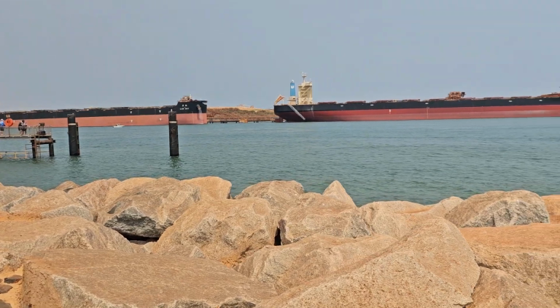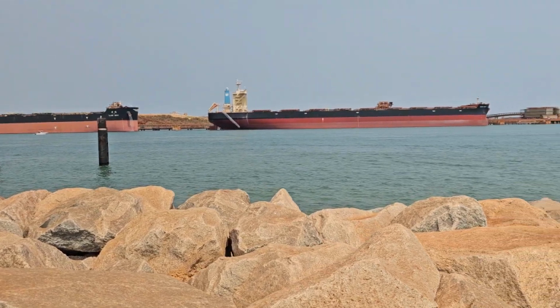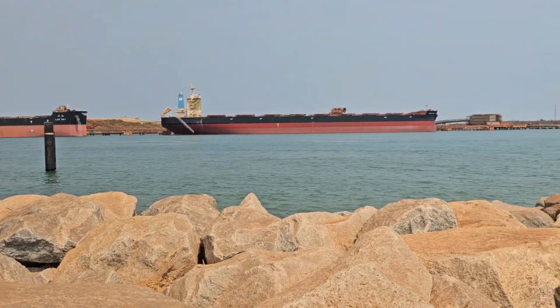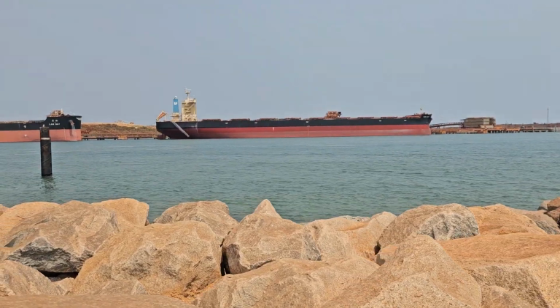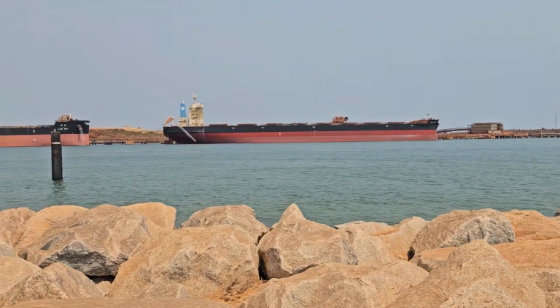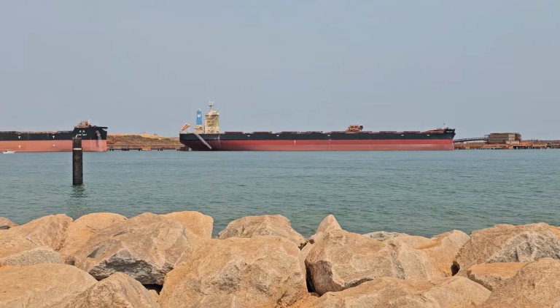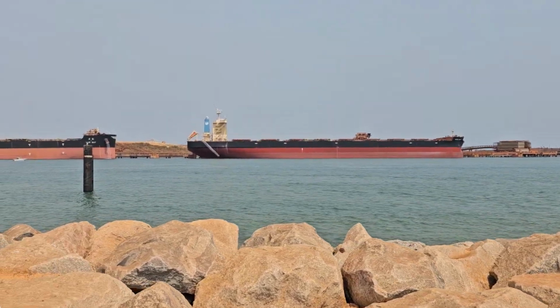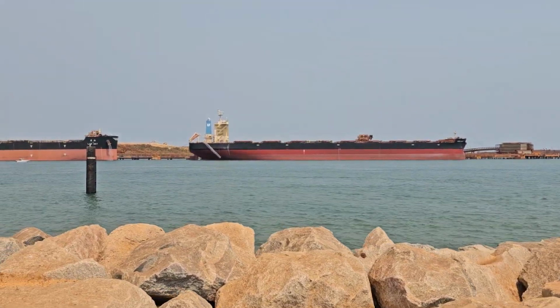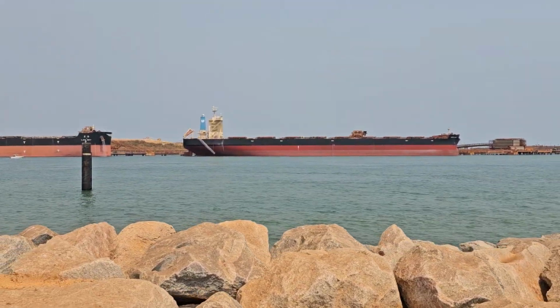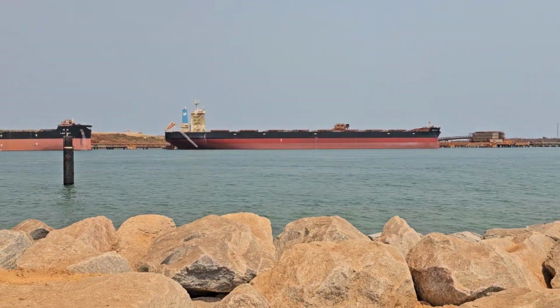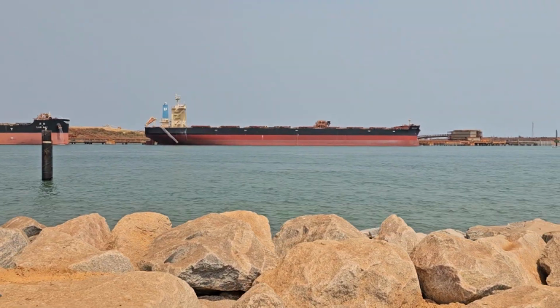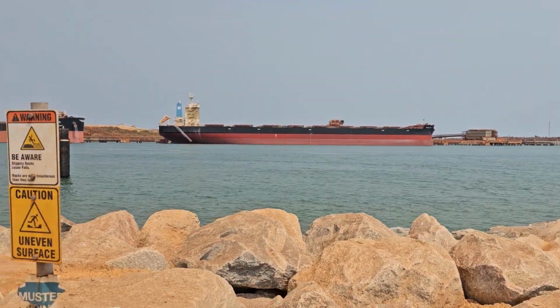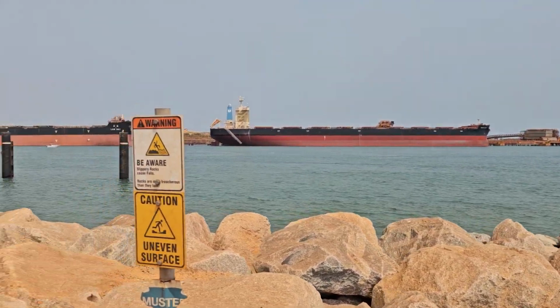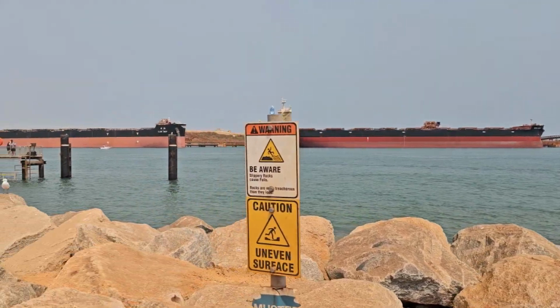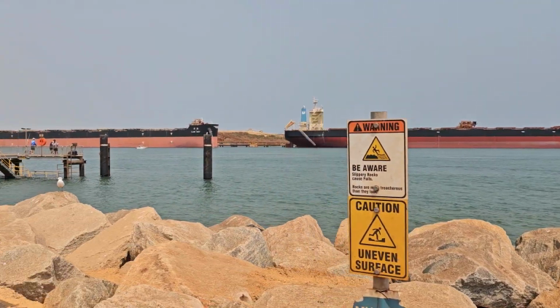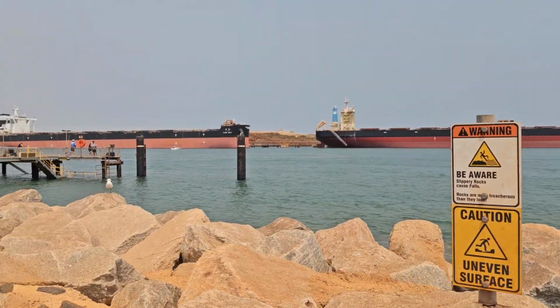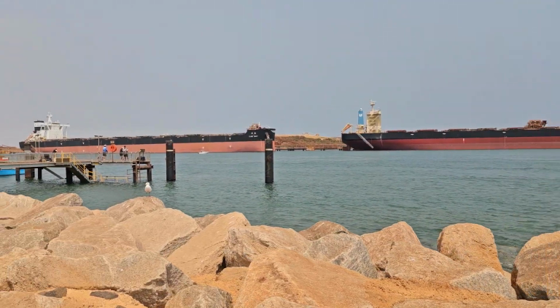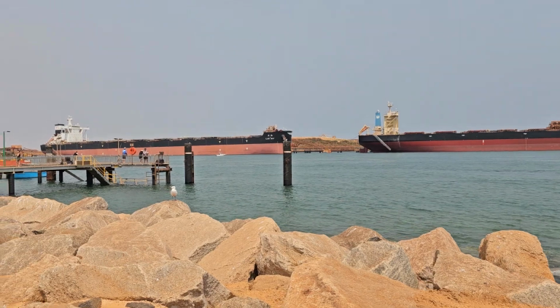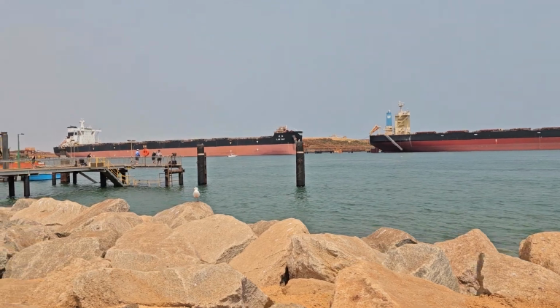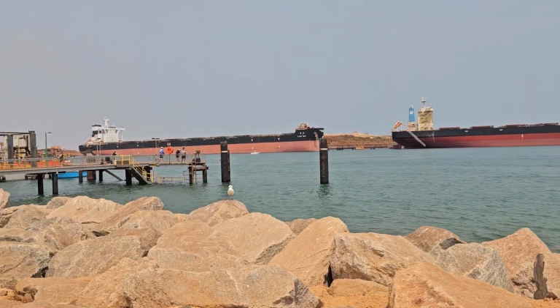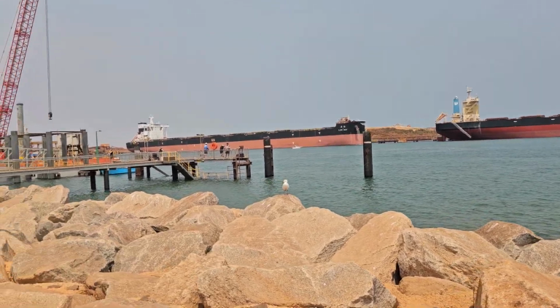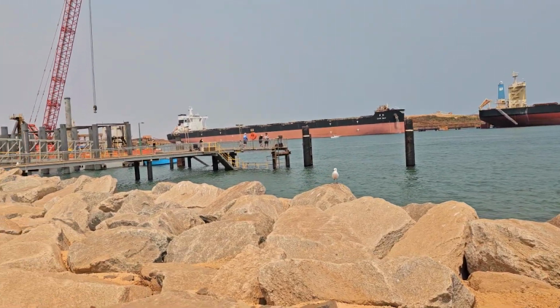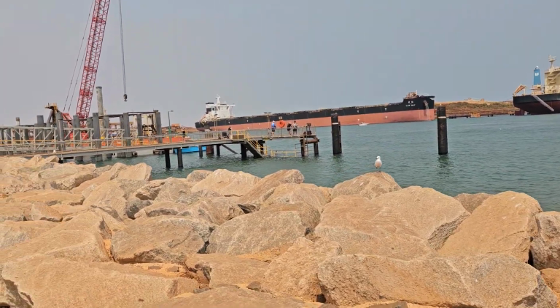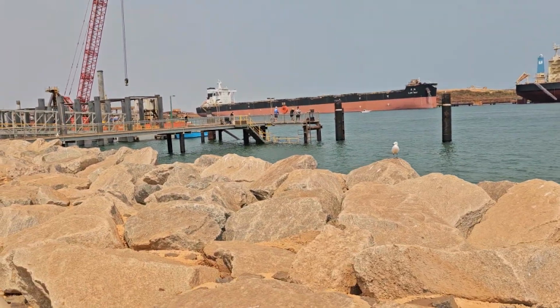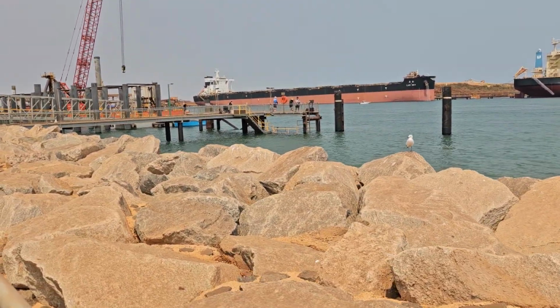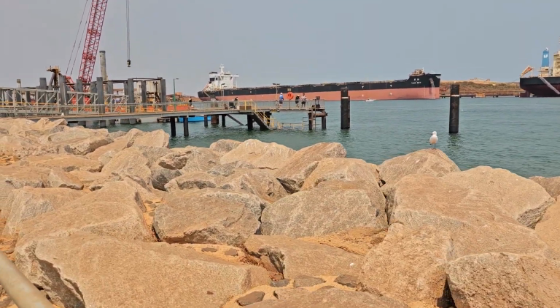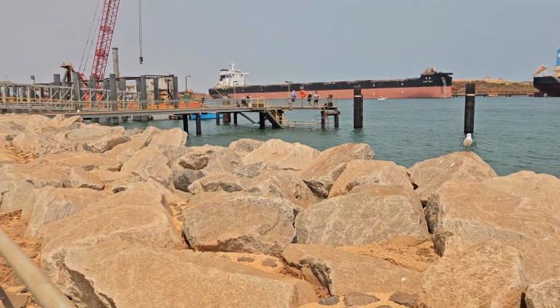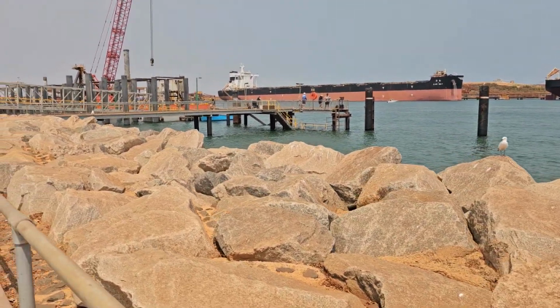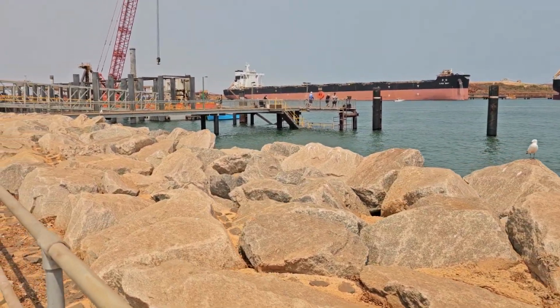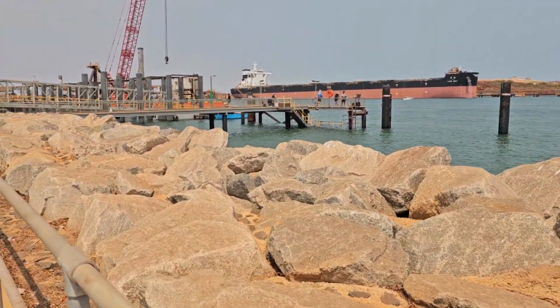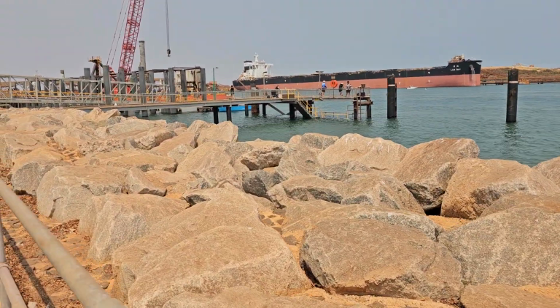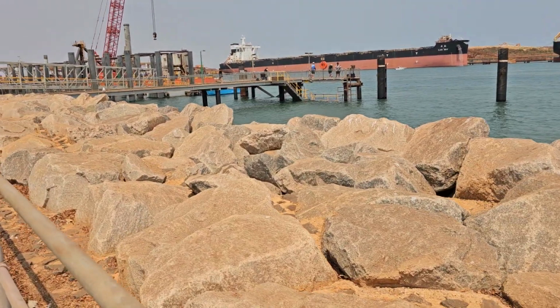This is the harbour, so that's an iron ore ship being loaded at the moment. This is the town jetty, what they call.